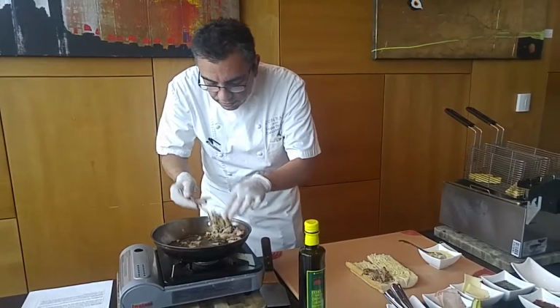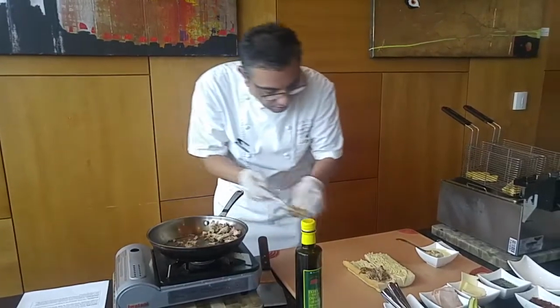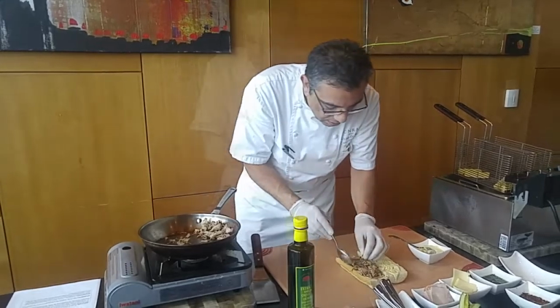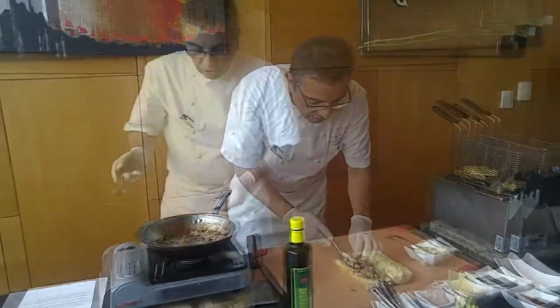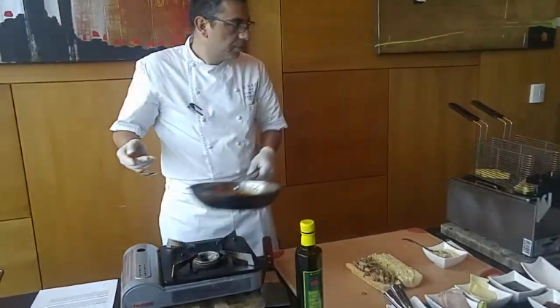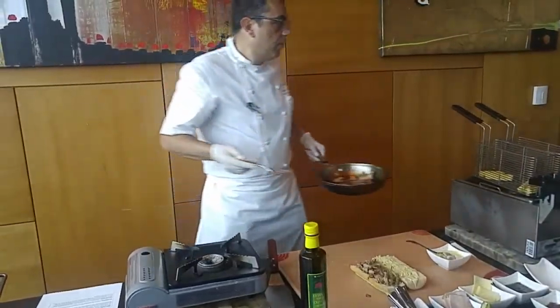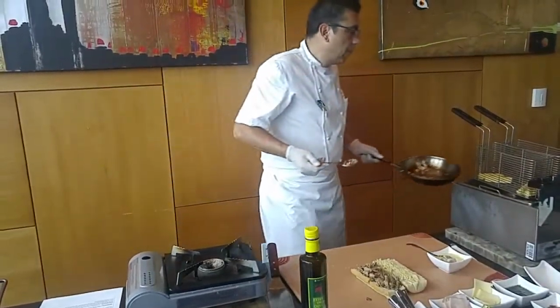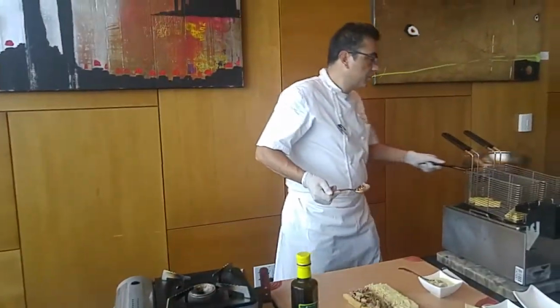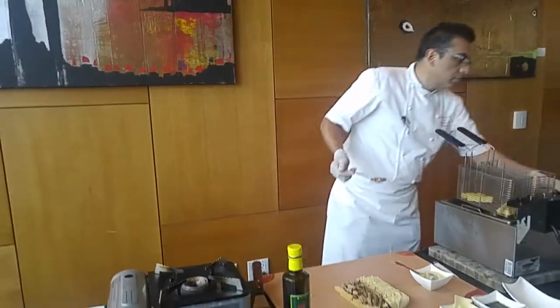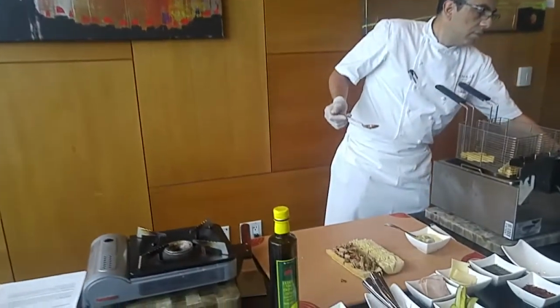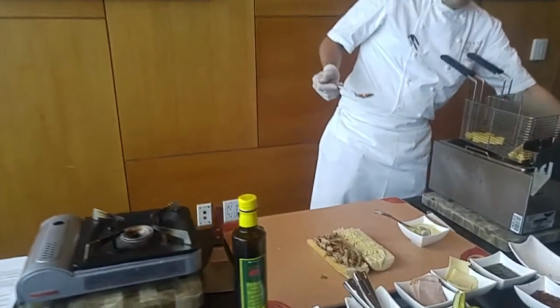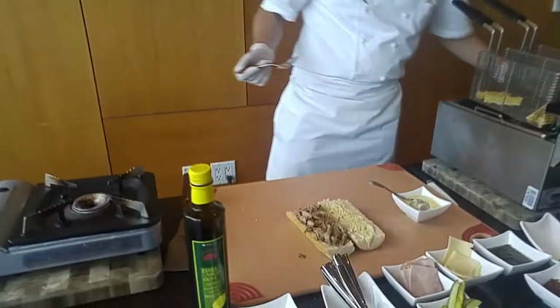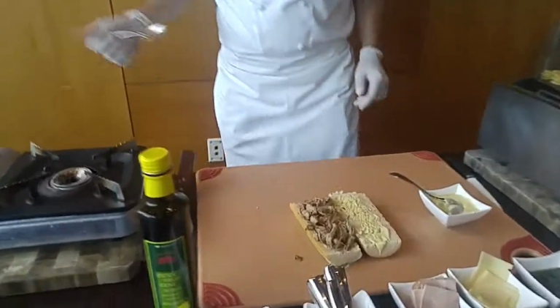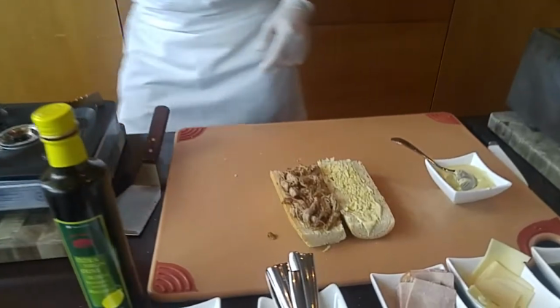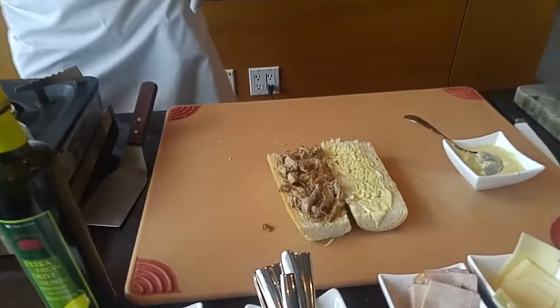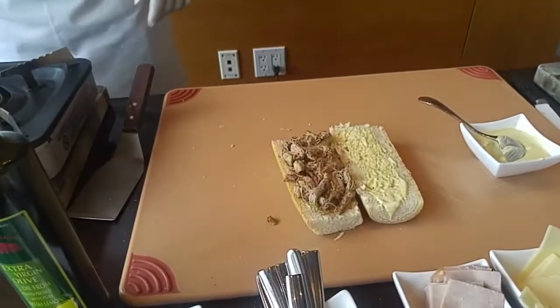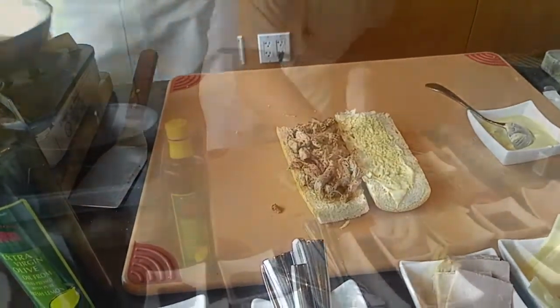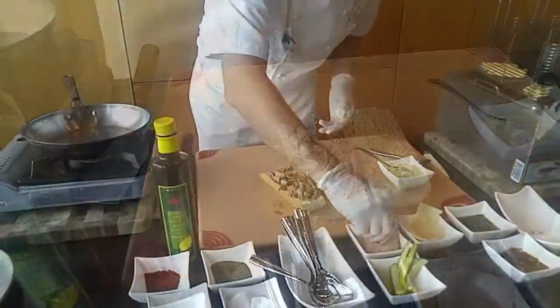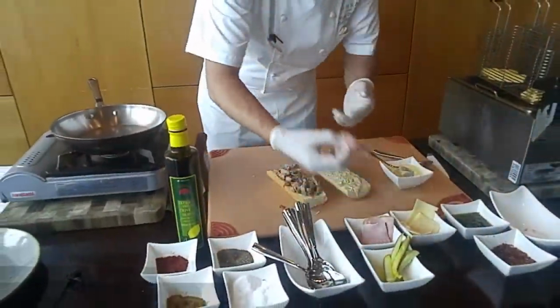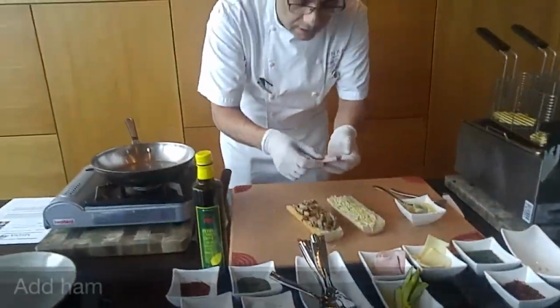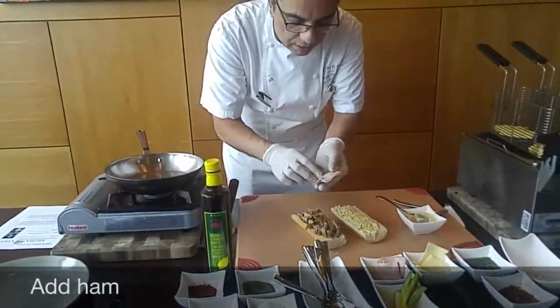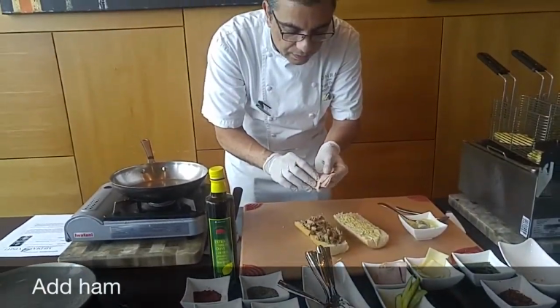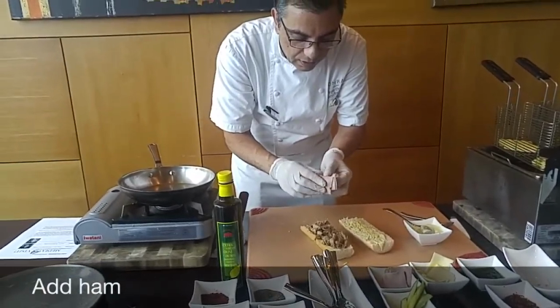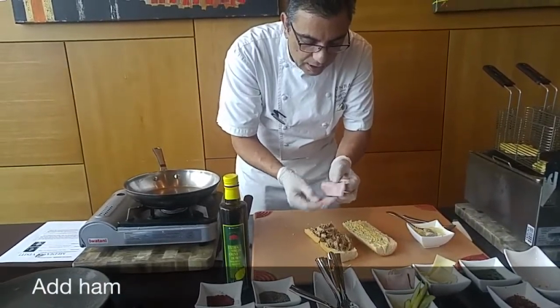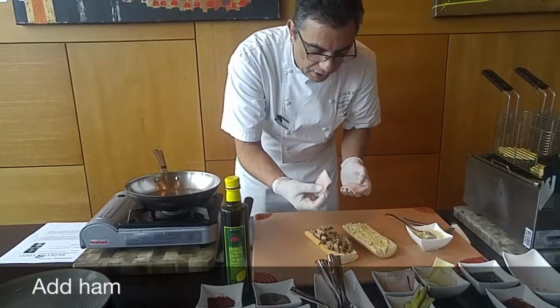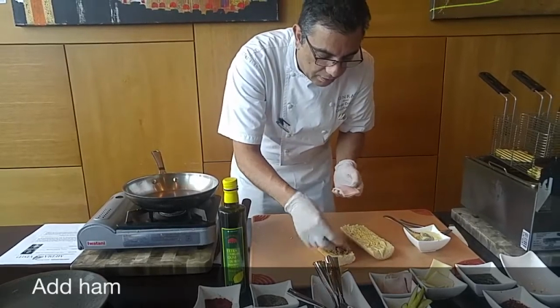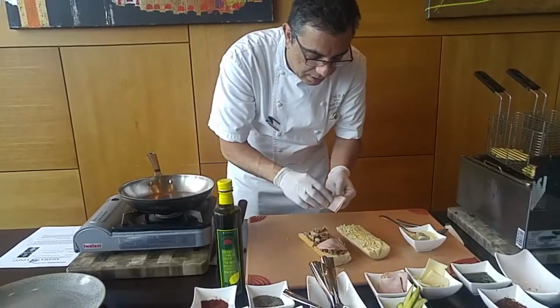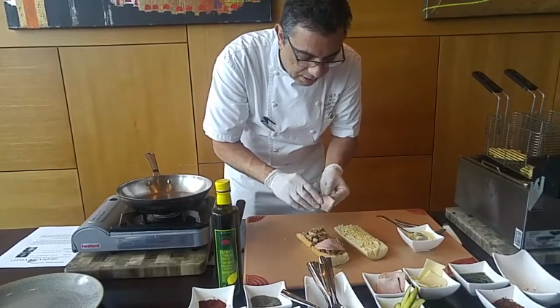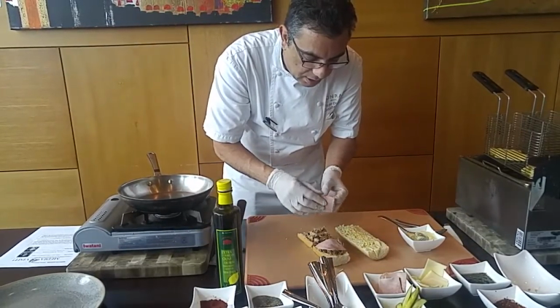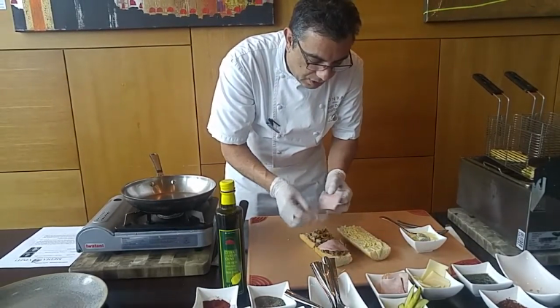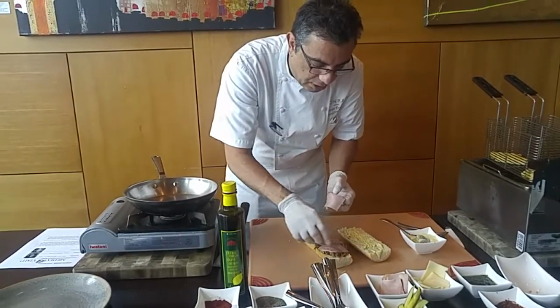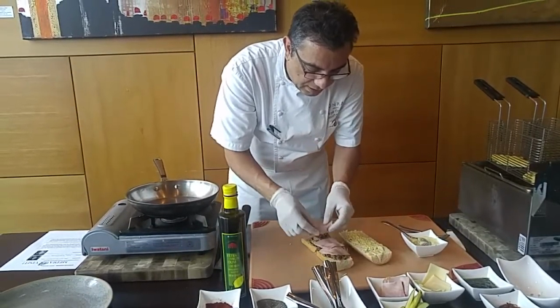Put the braised pork on a slice of bread. Then add the ham — it's a regular breakfast ham — put it on top like this.